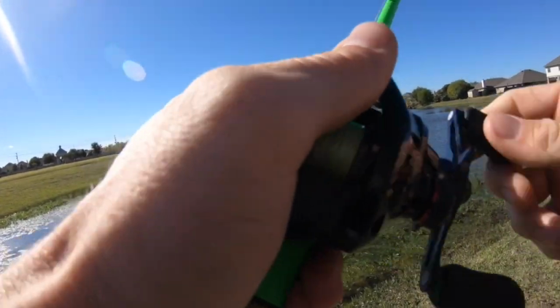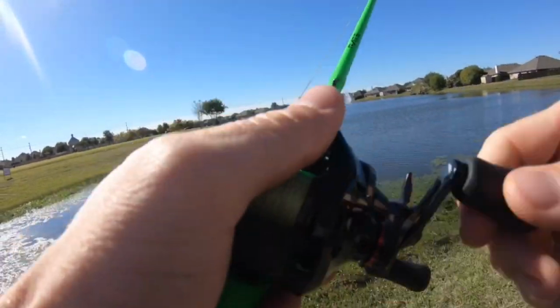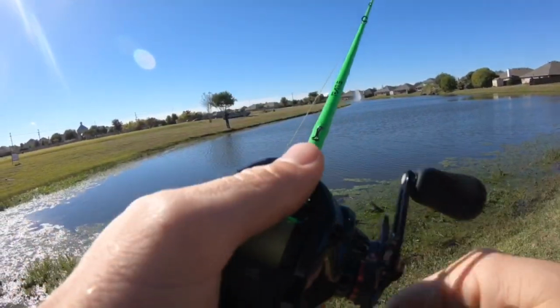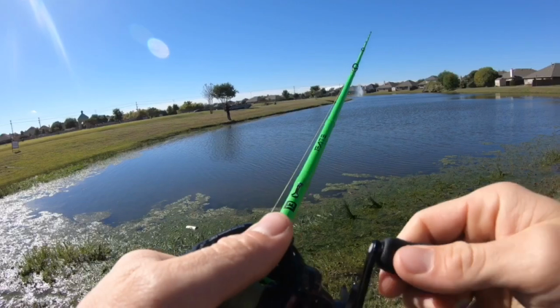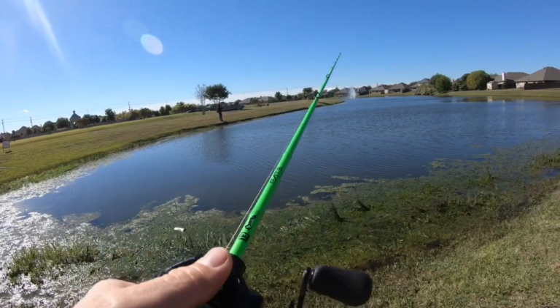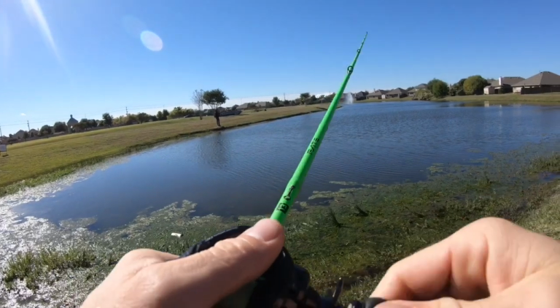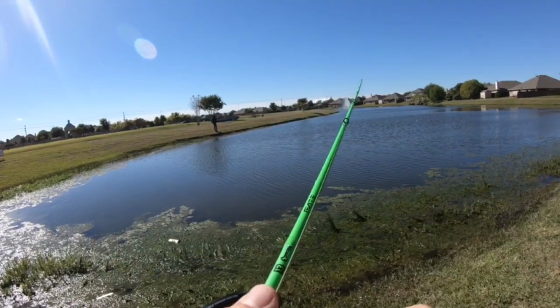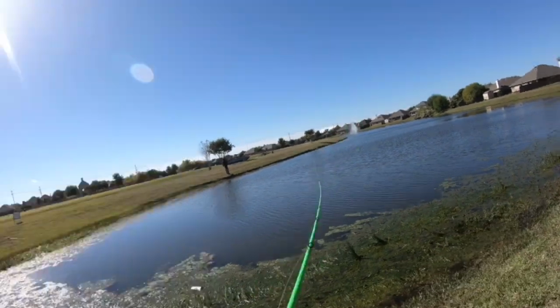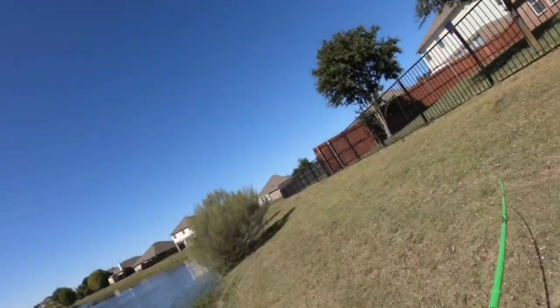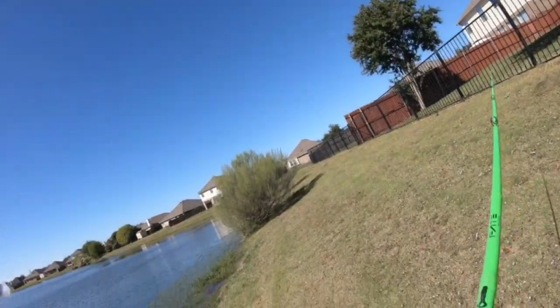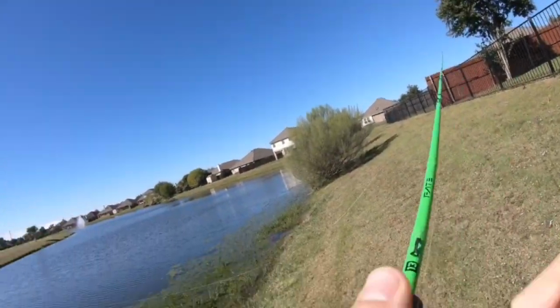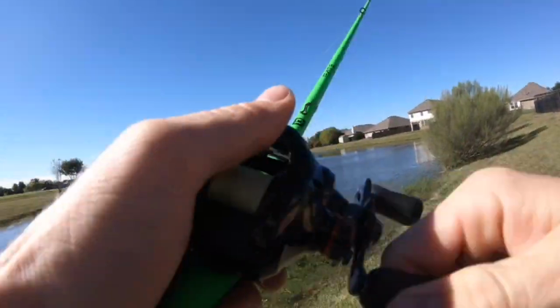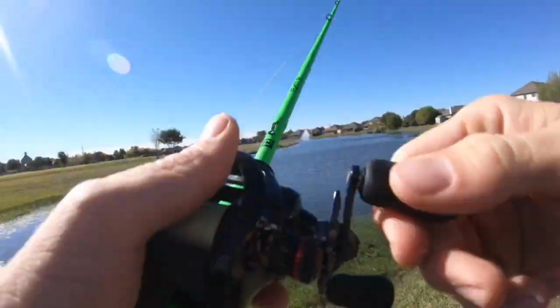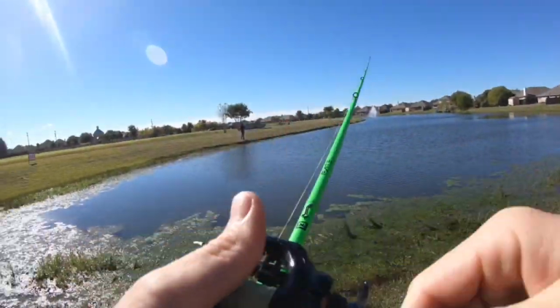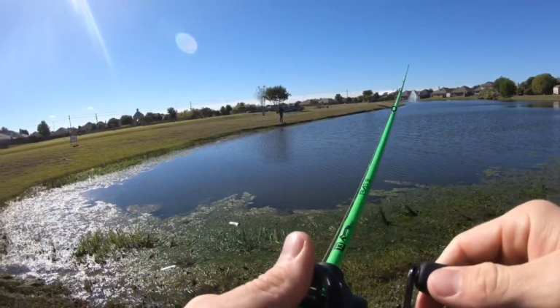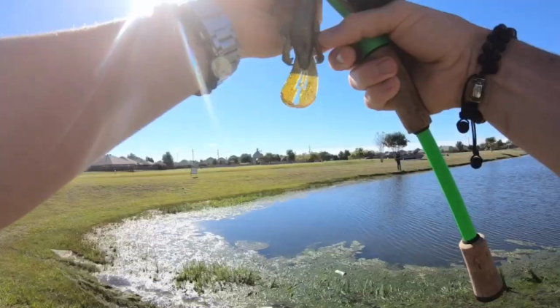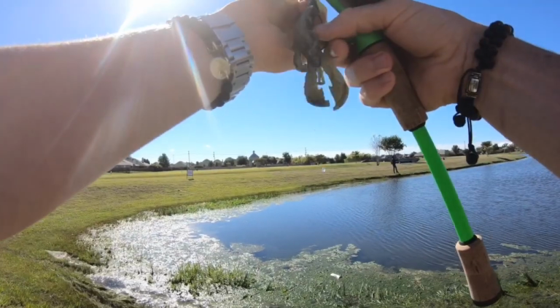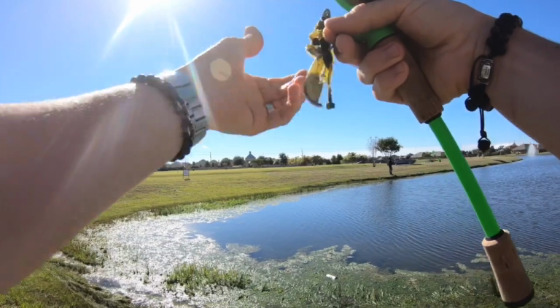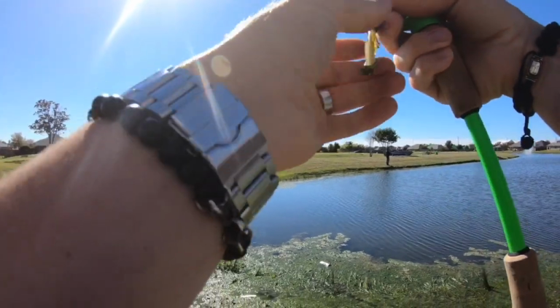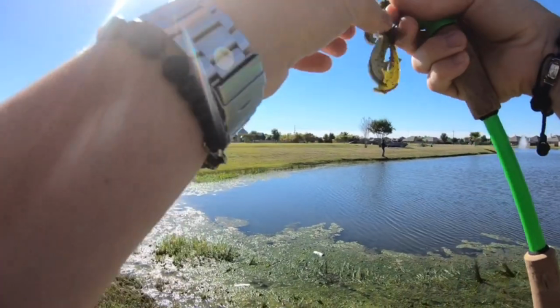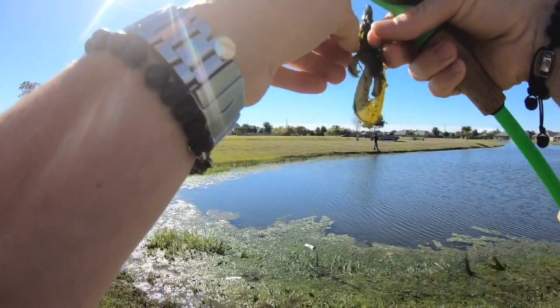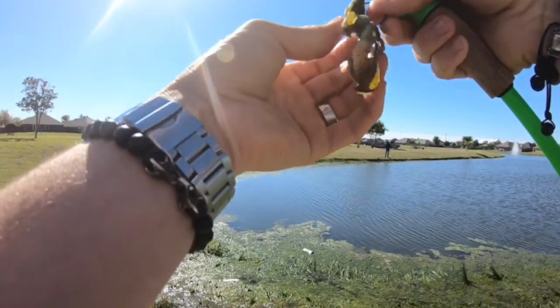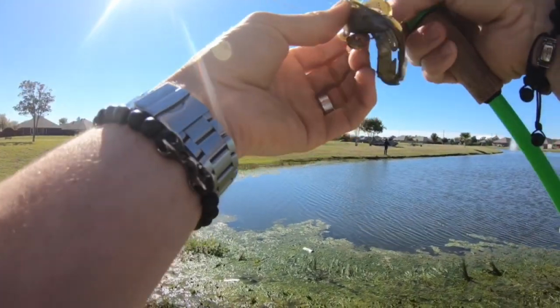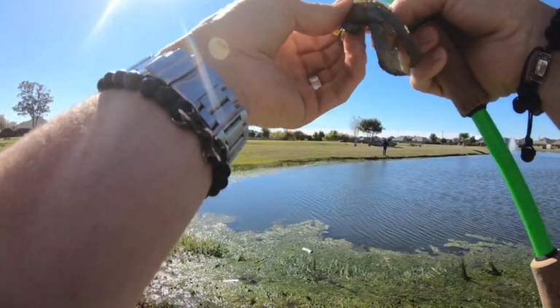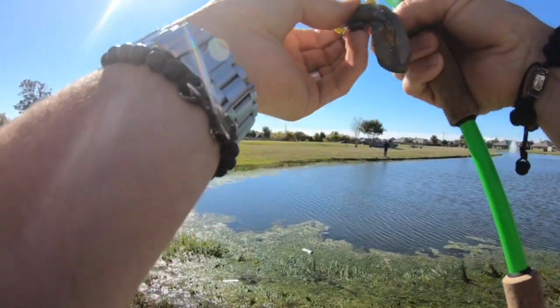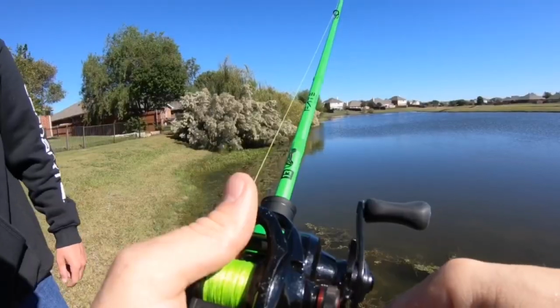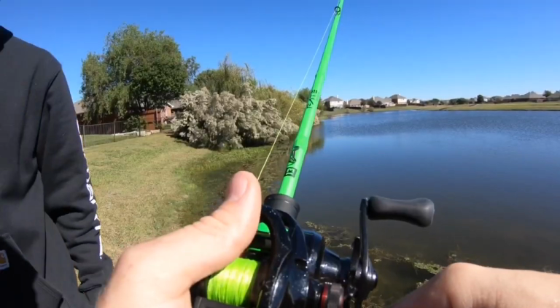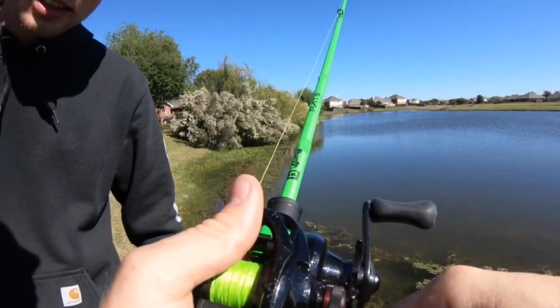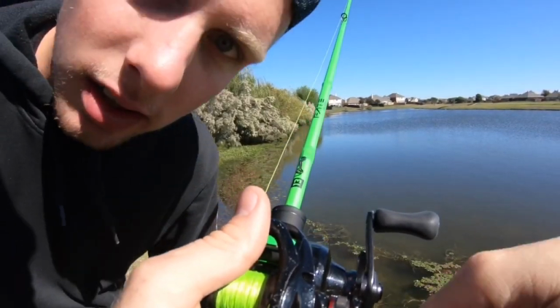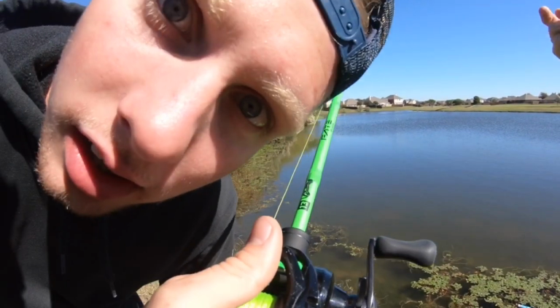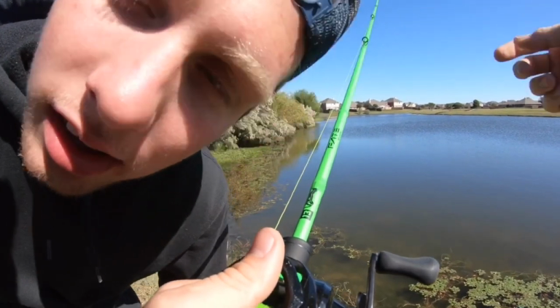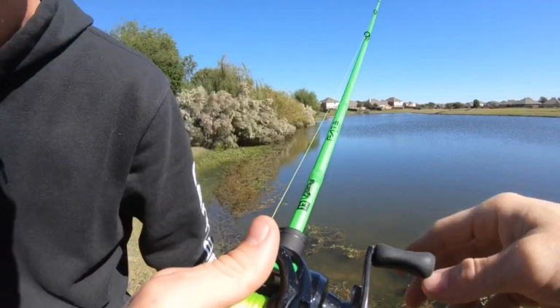That might be Bertha right there! Oh — we missed her! Almost took the bug. Dang, messed the hook all up.